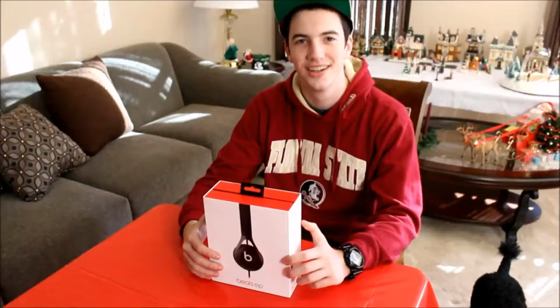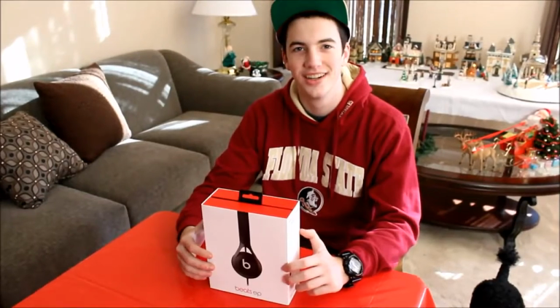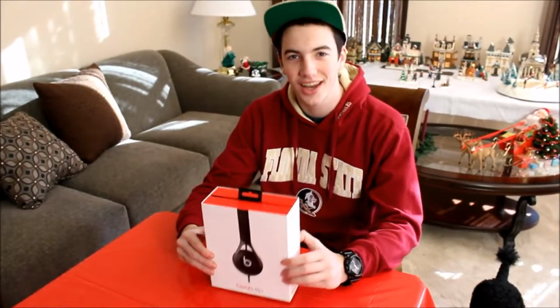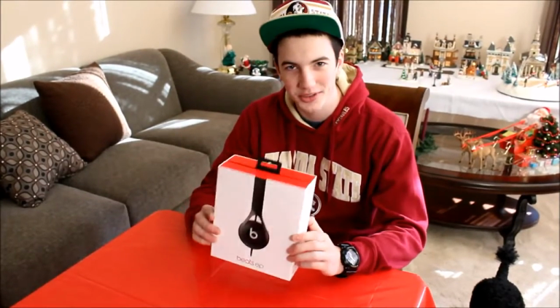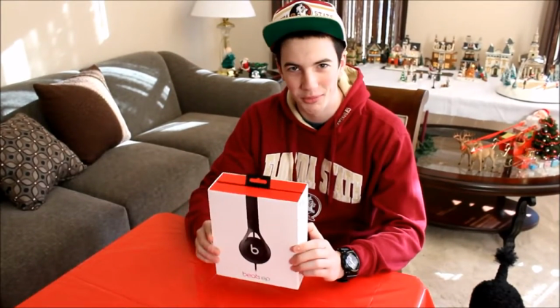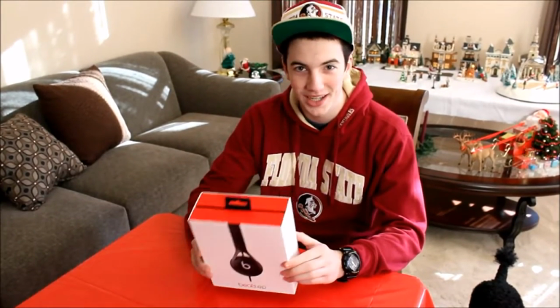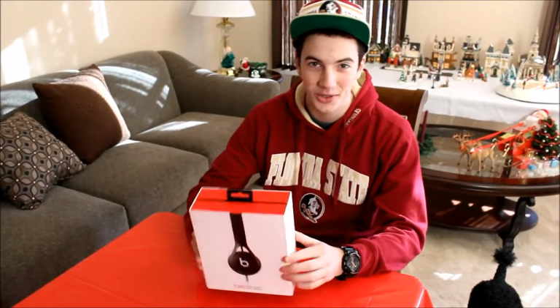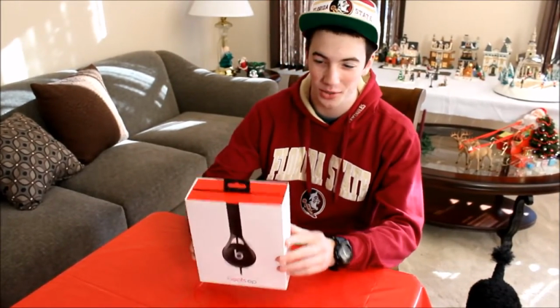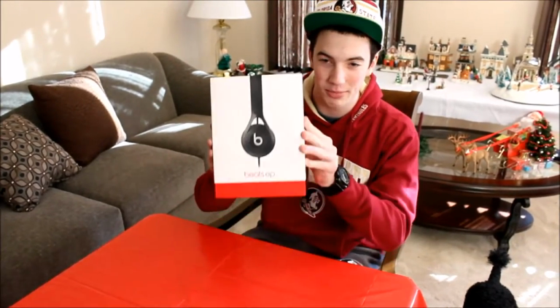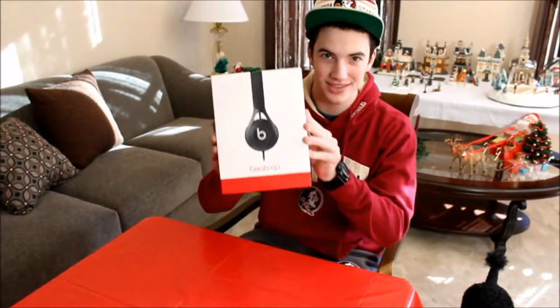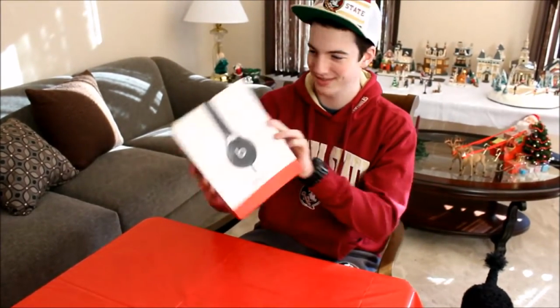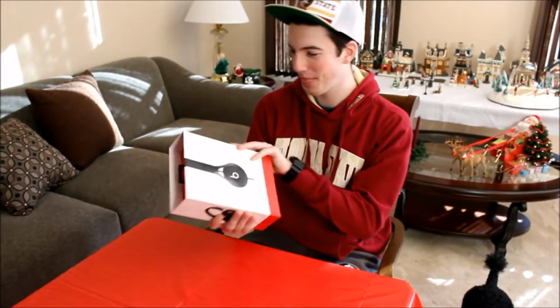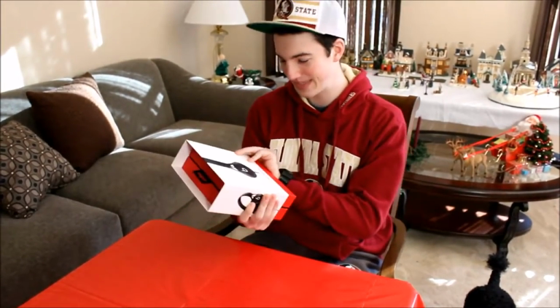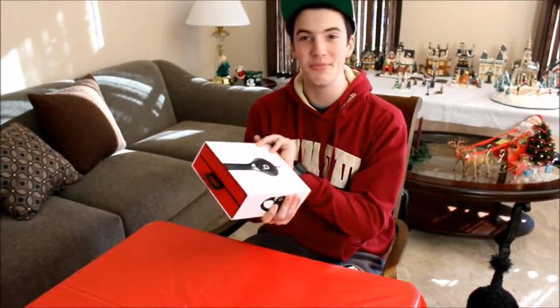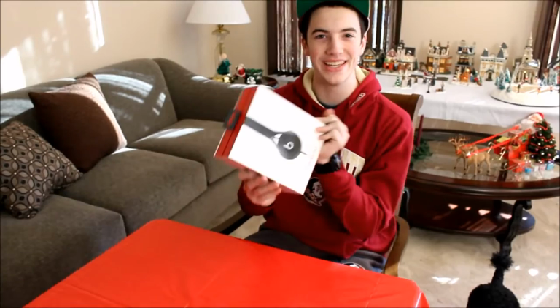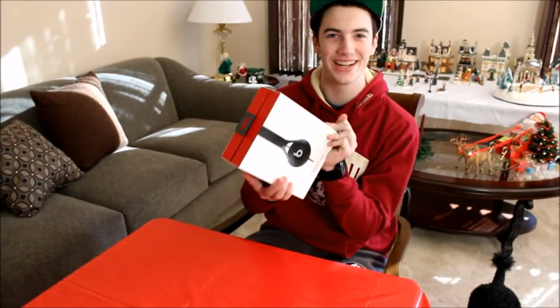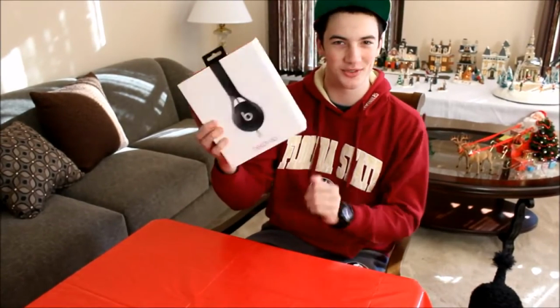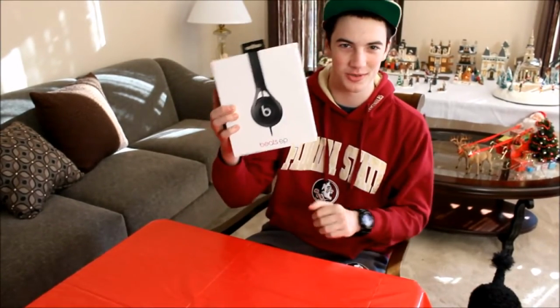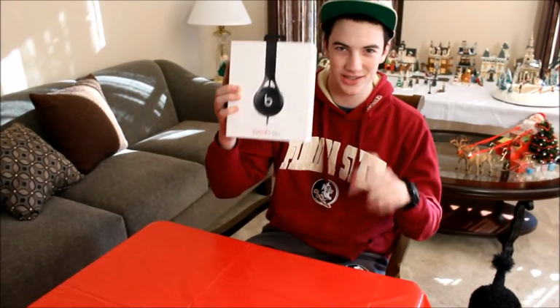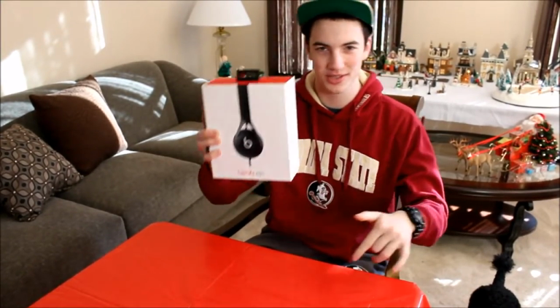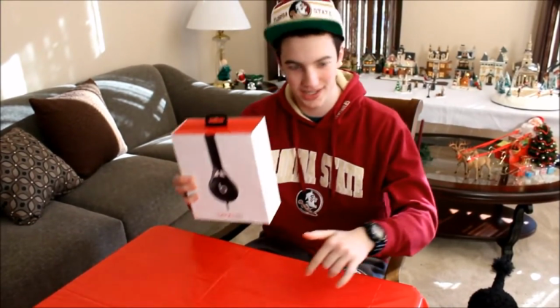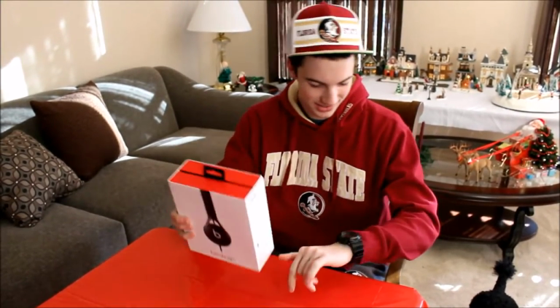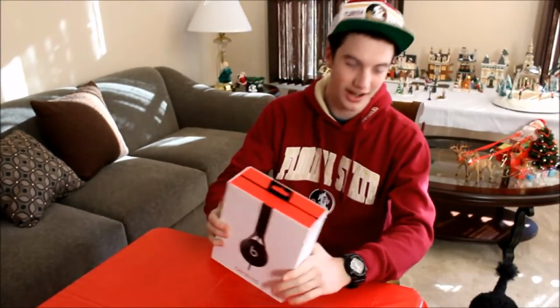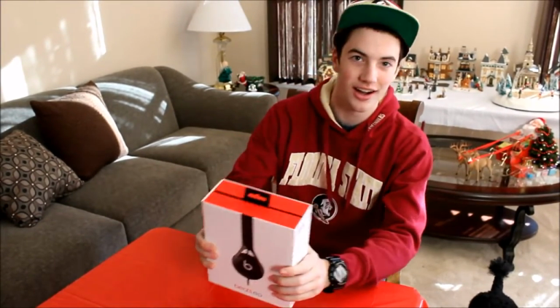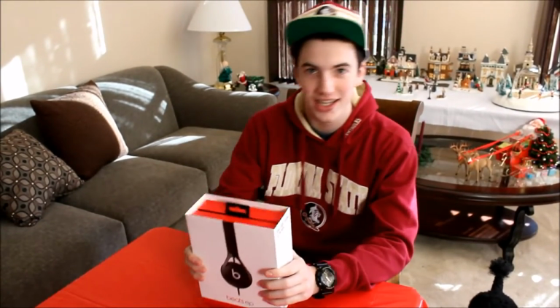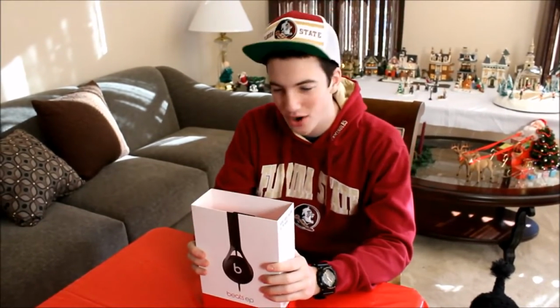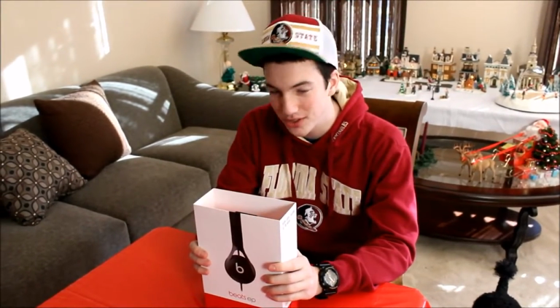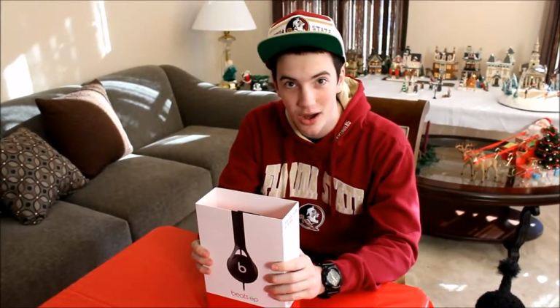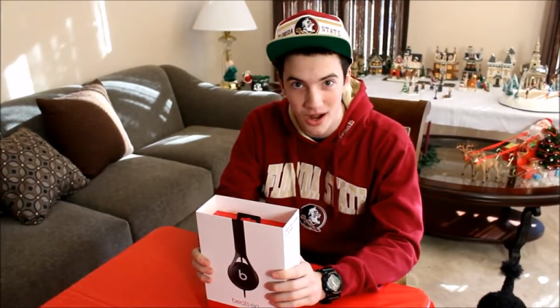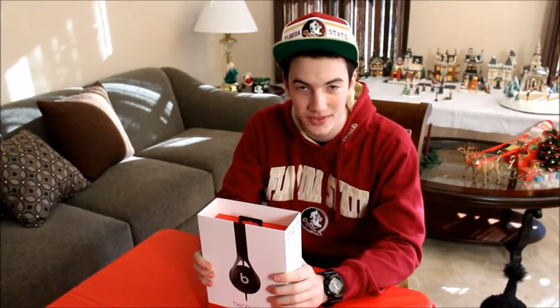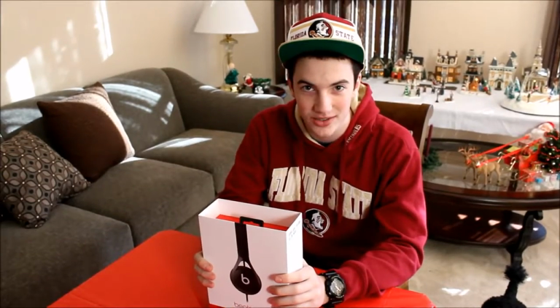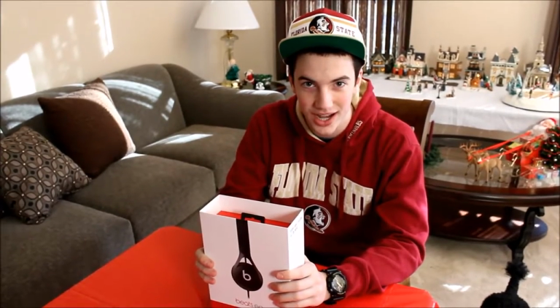What's up everybody, we're here with a Beats EP — got this for Christmas, it's Christmas today. I'm gonna do an unboxing video right now.